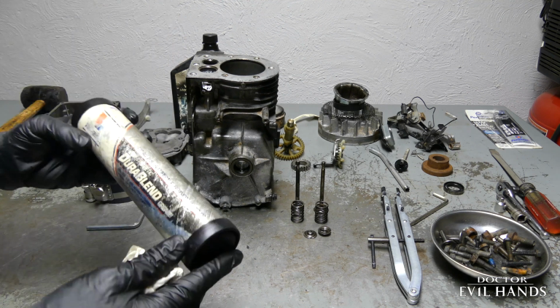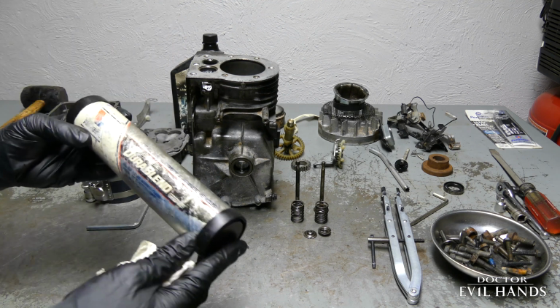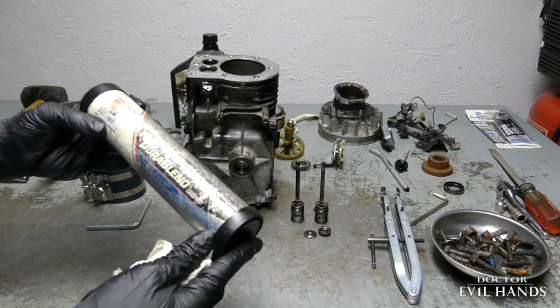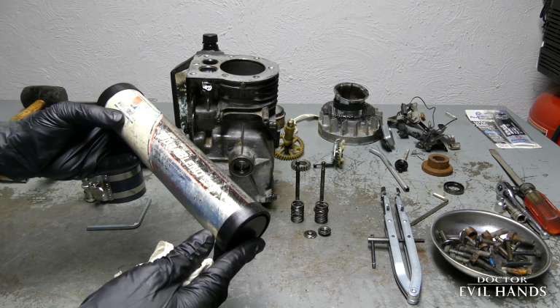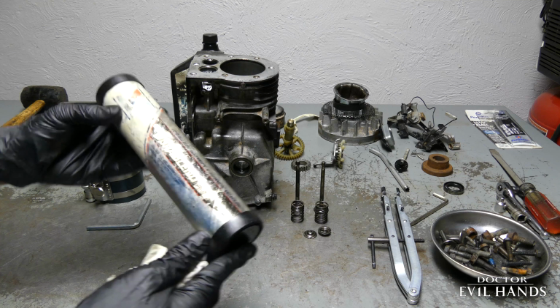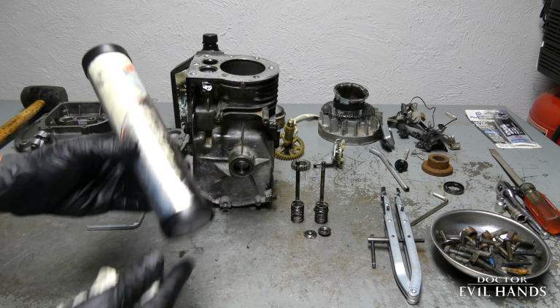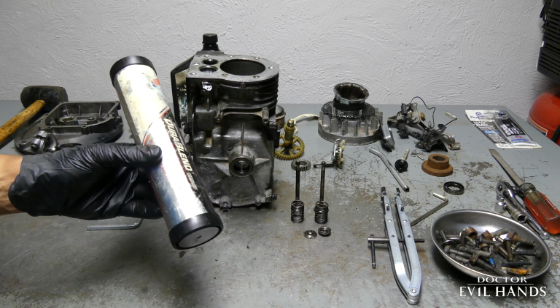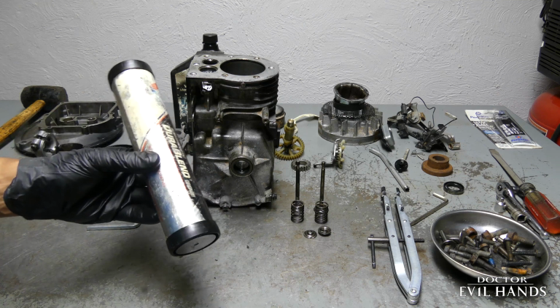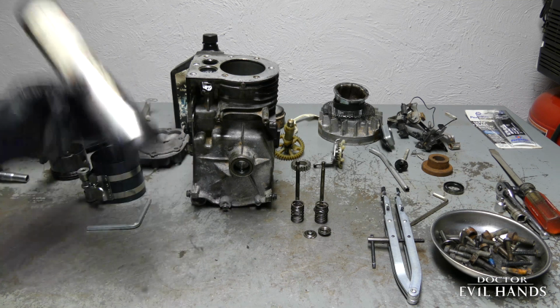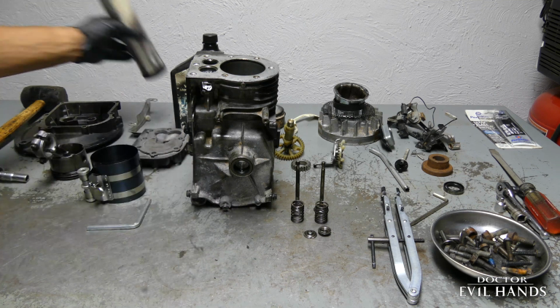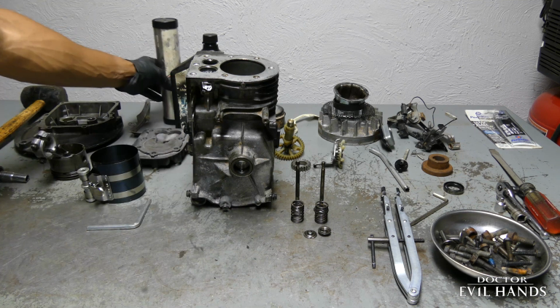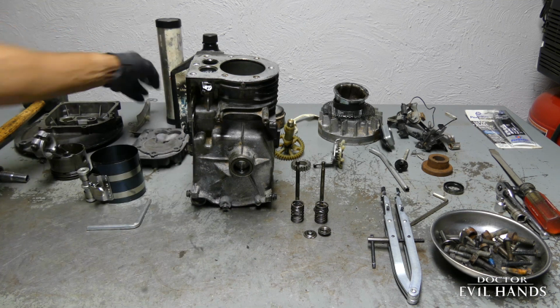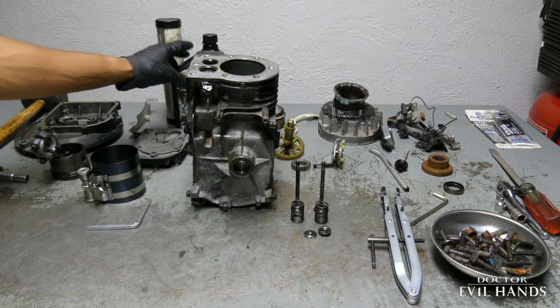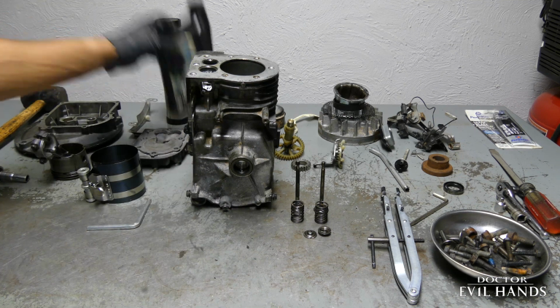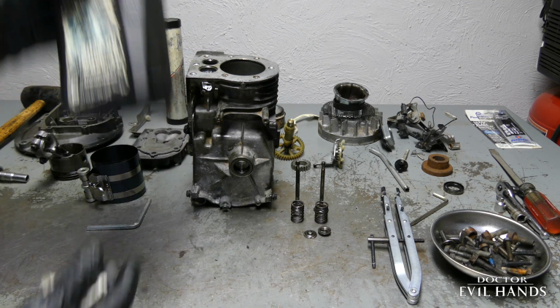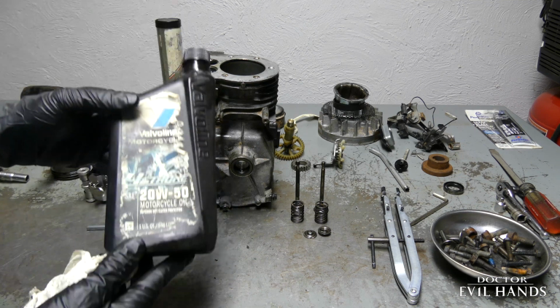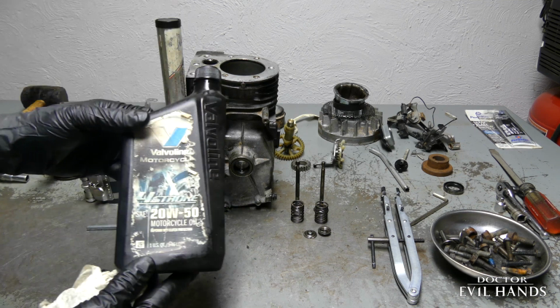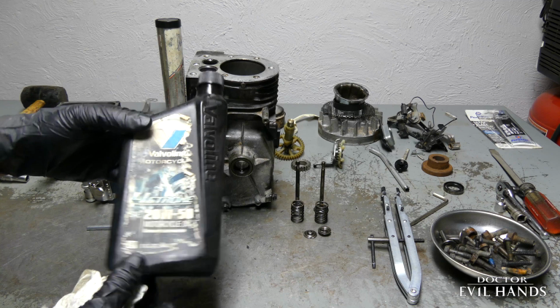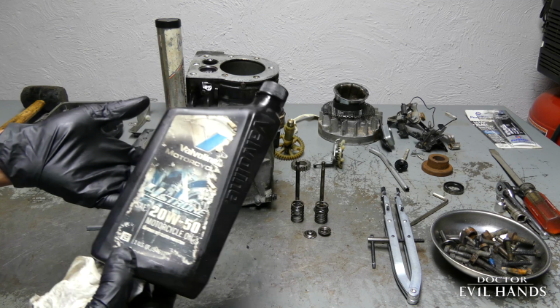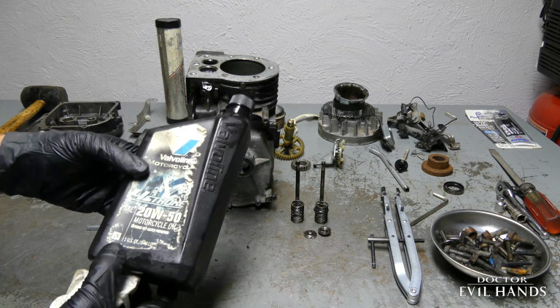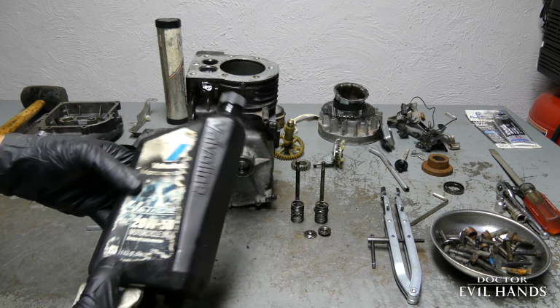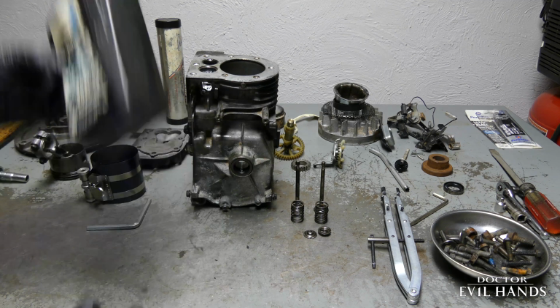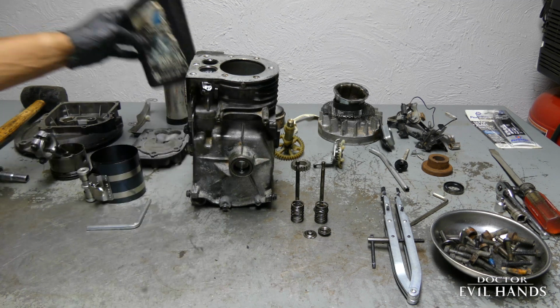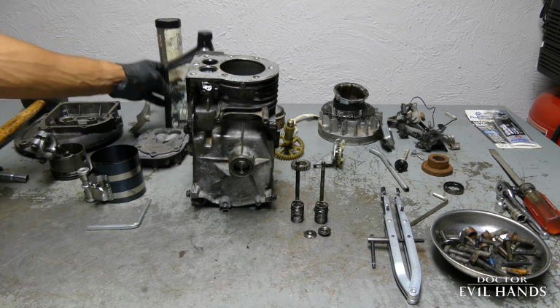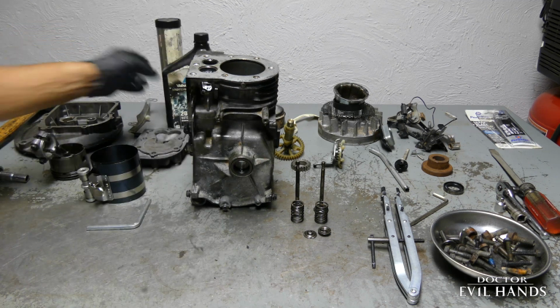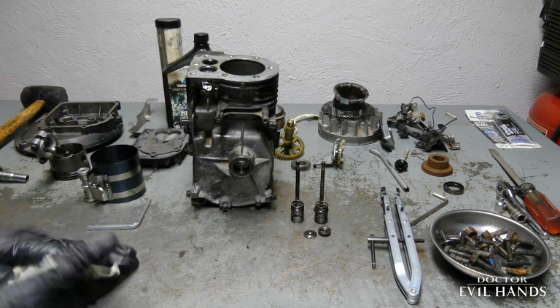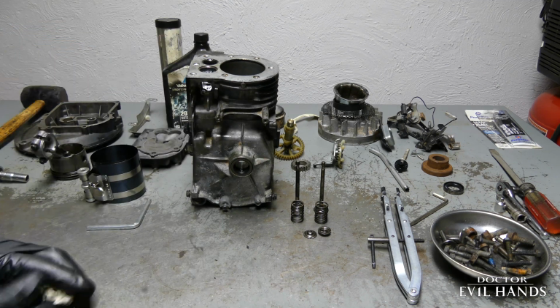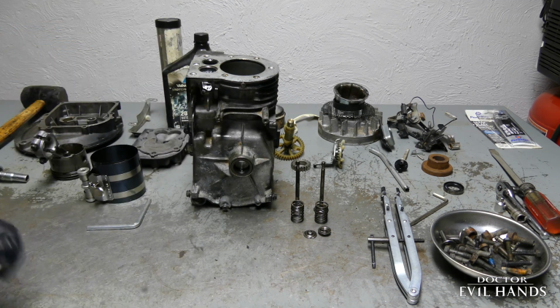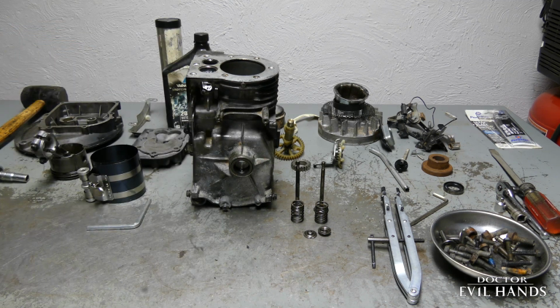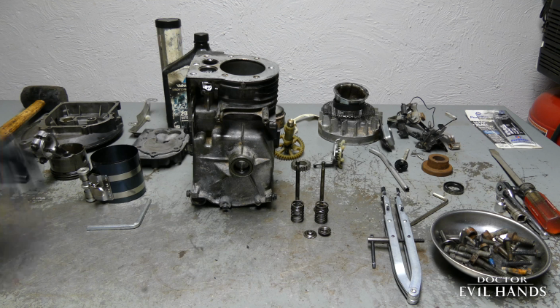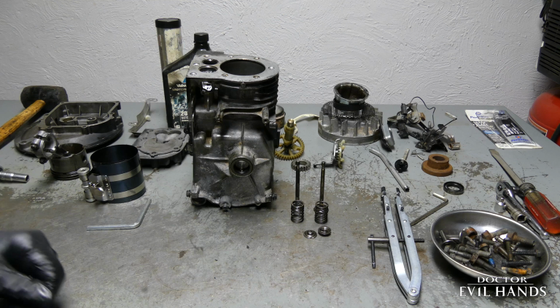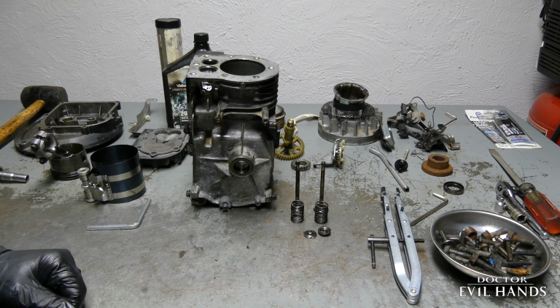I am choosing to use an all-purpose grease and engine motor oil for my lubricants for this project. Any viscosity motor oil will work.